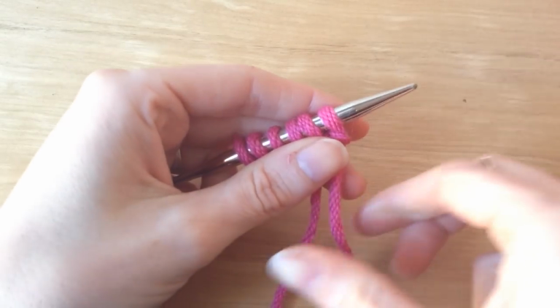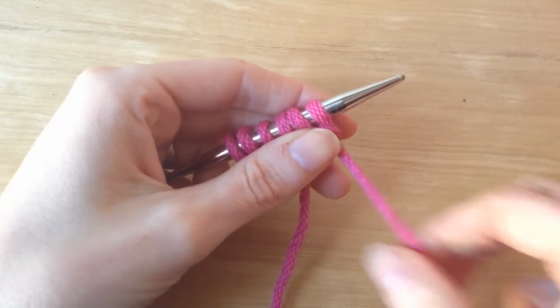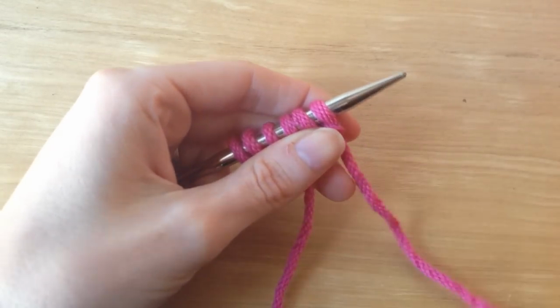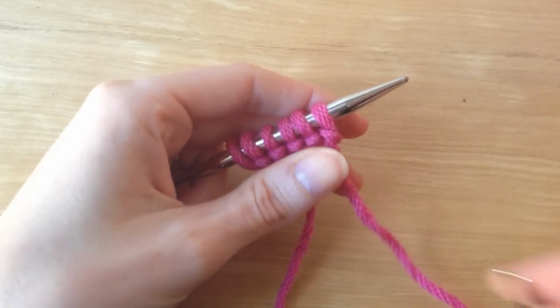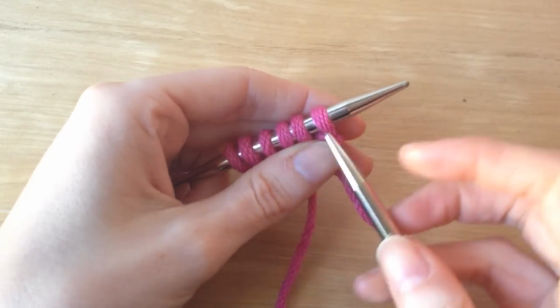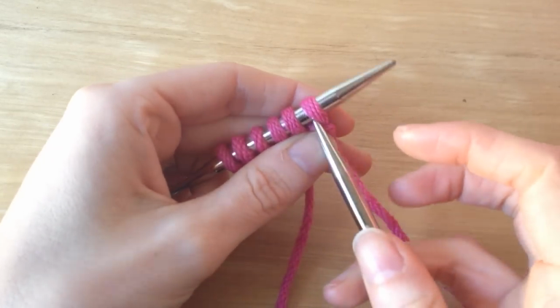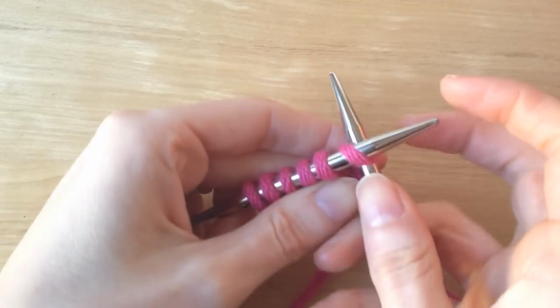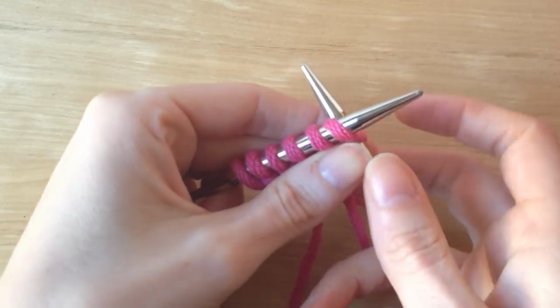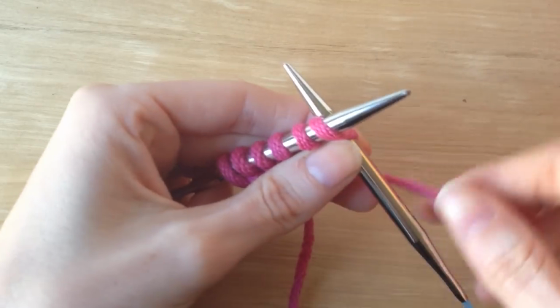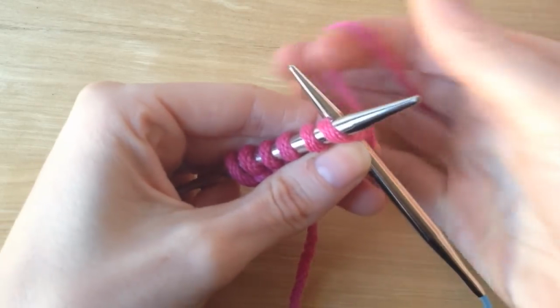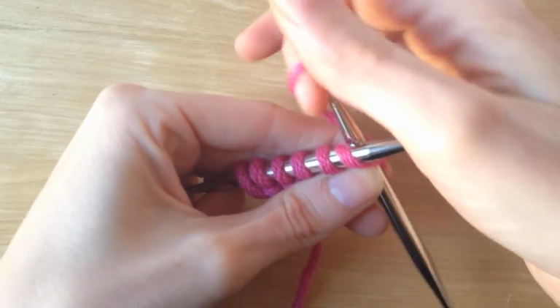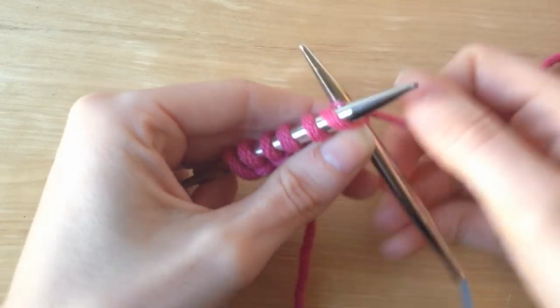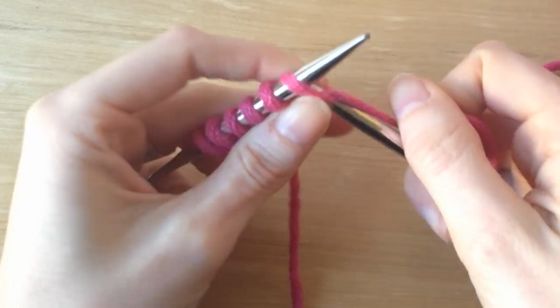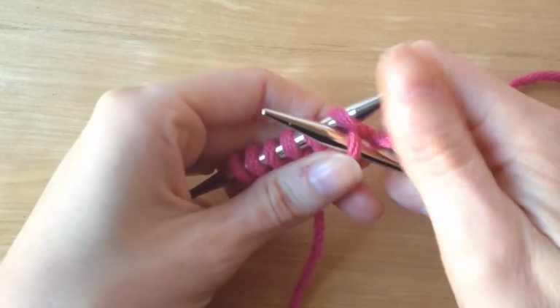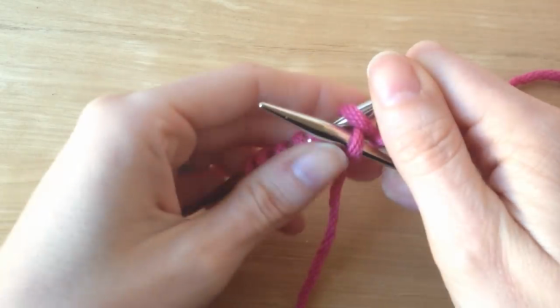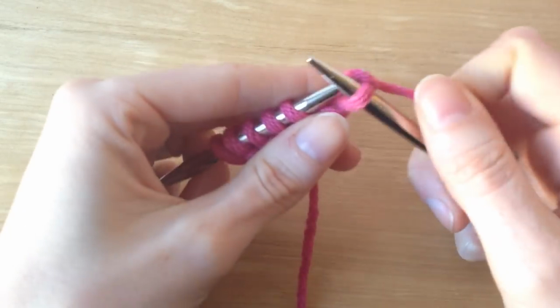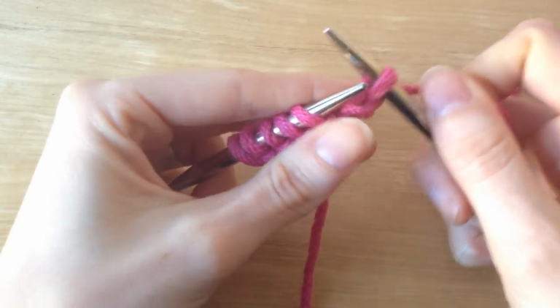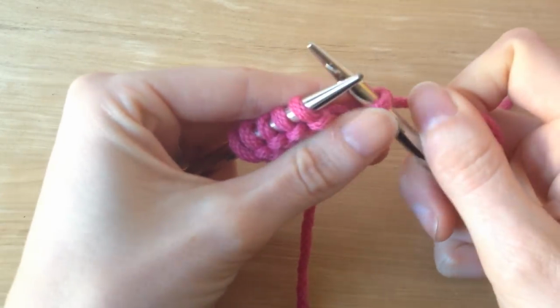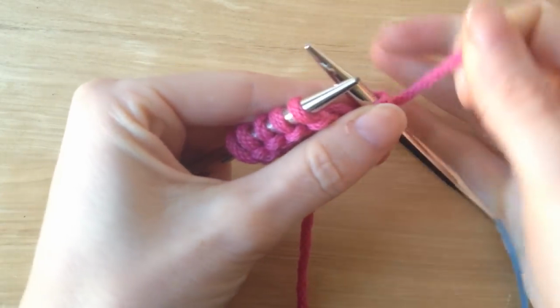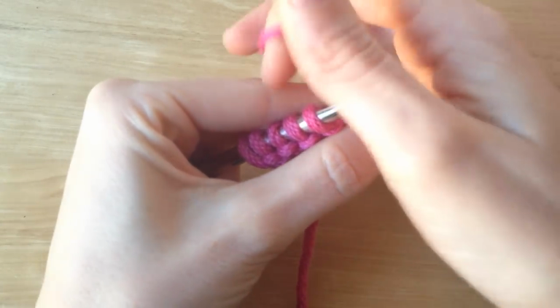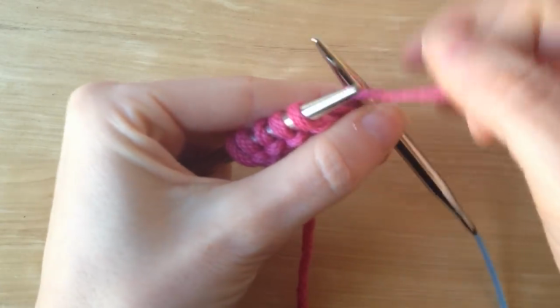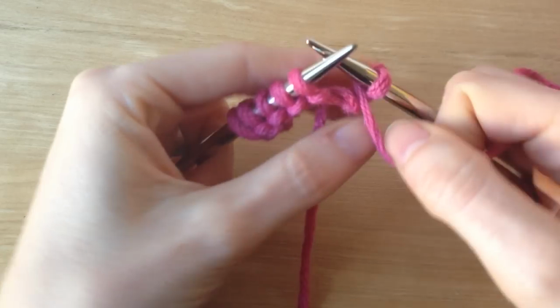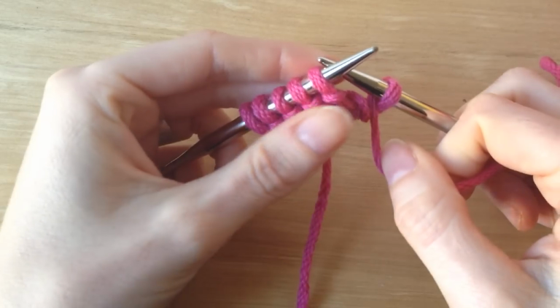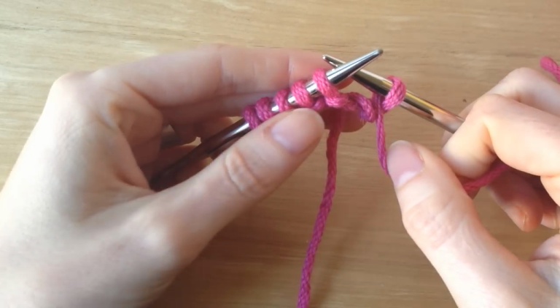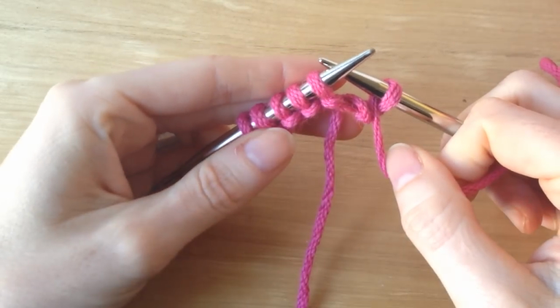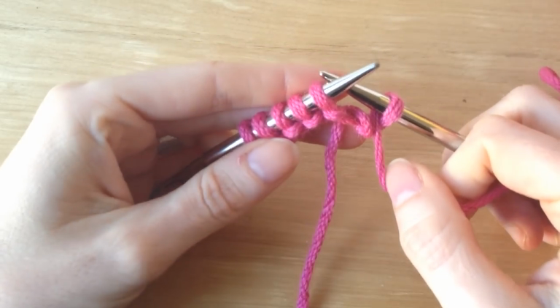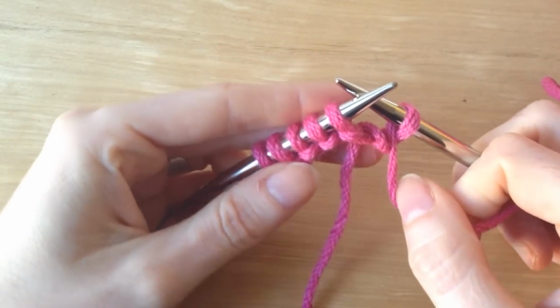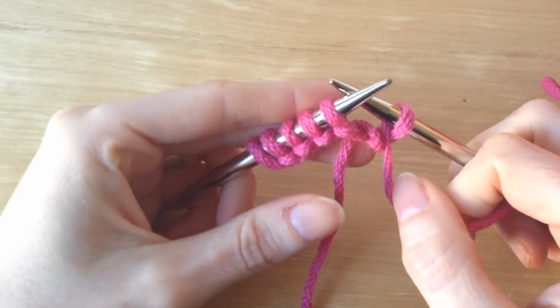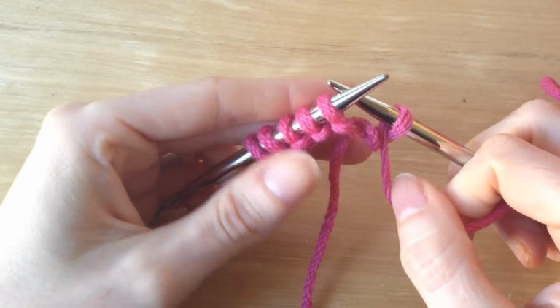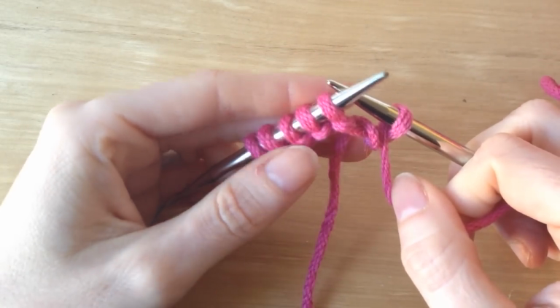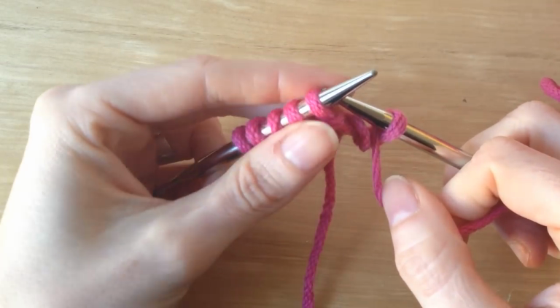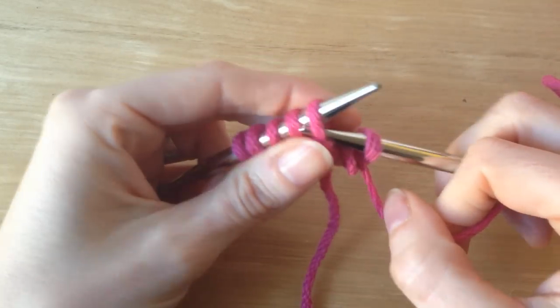I'm going to start with row one of the pattern, and I'm going to knit one. Then I'm going to purl across the row, but wrapping twice for each purl stitch.